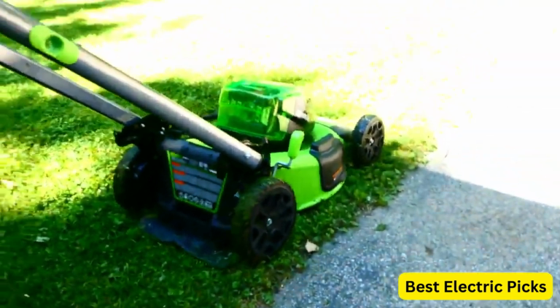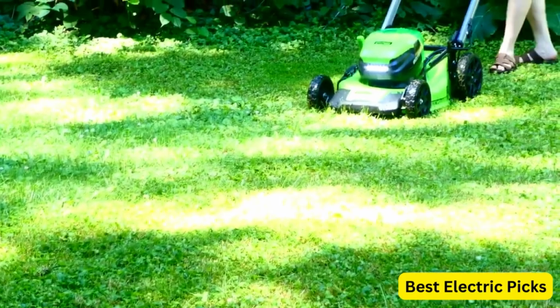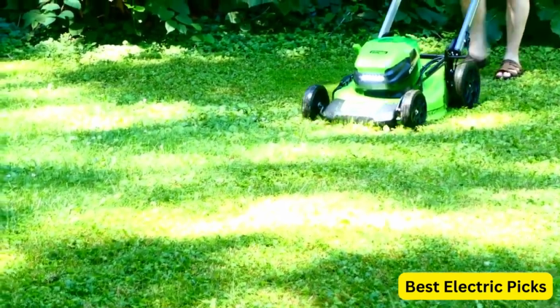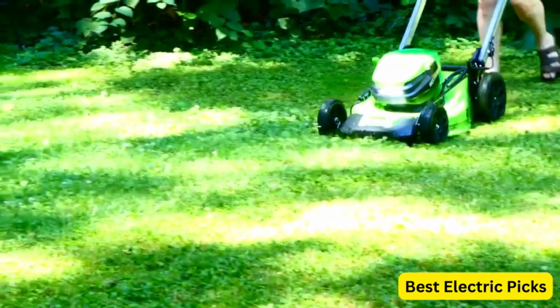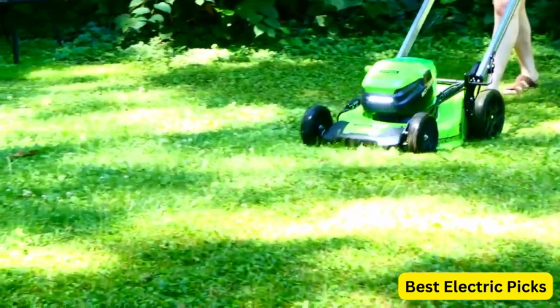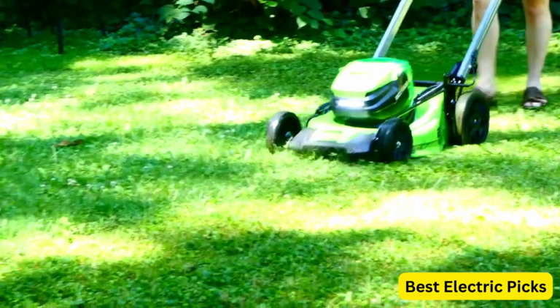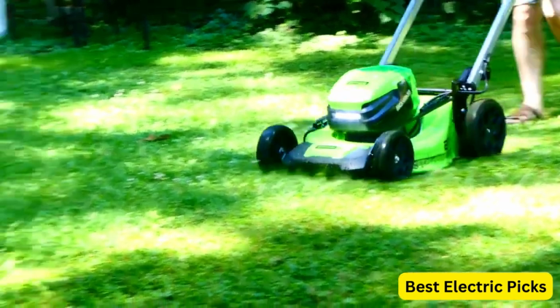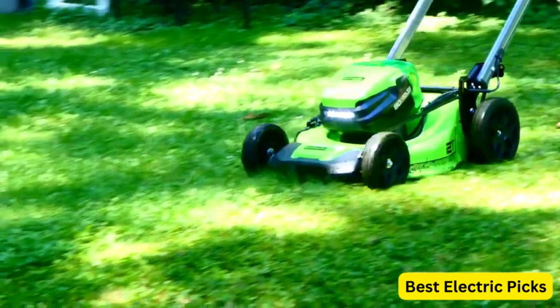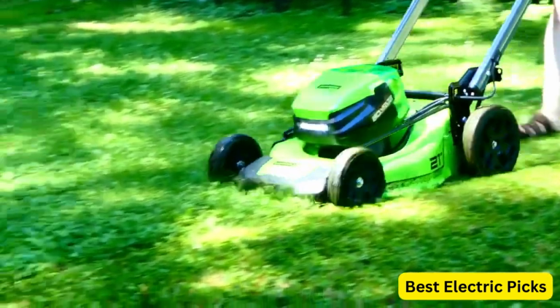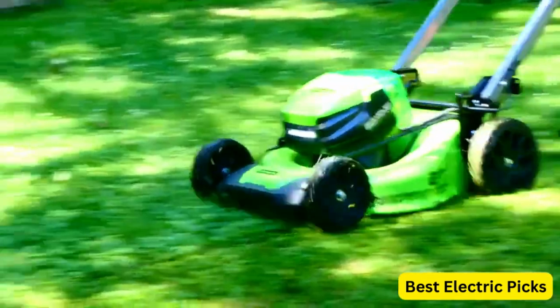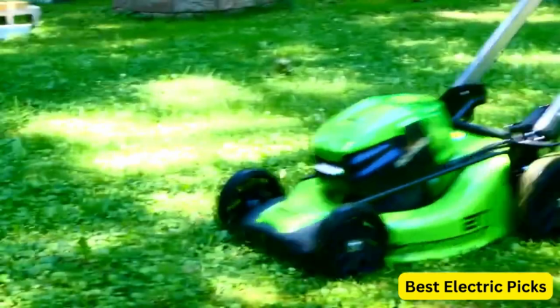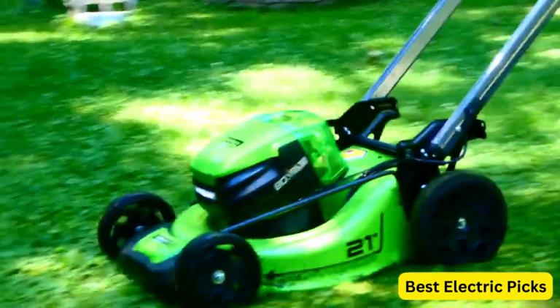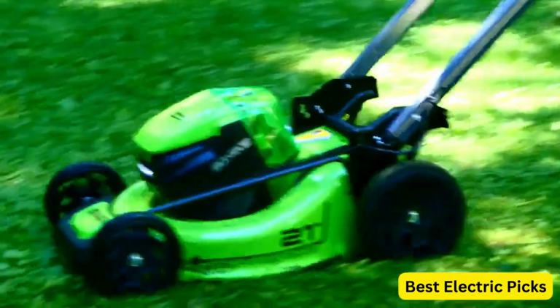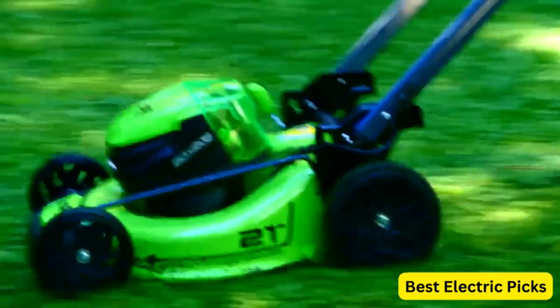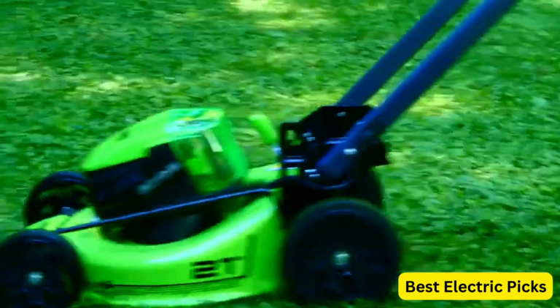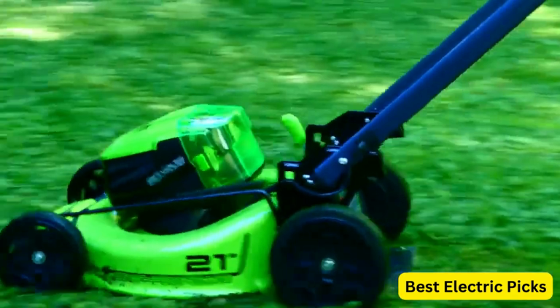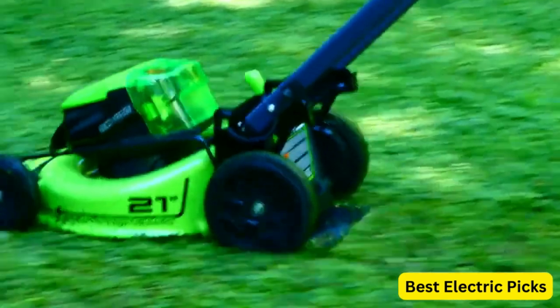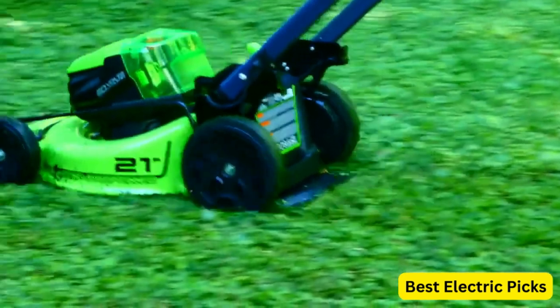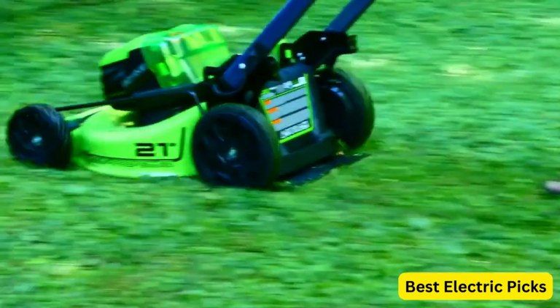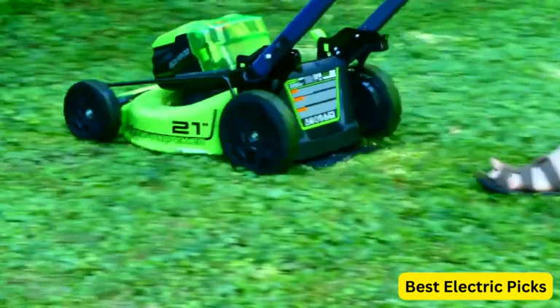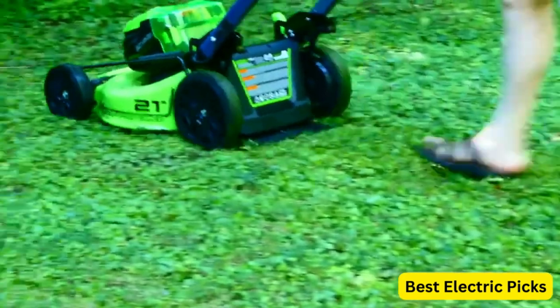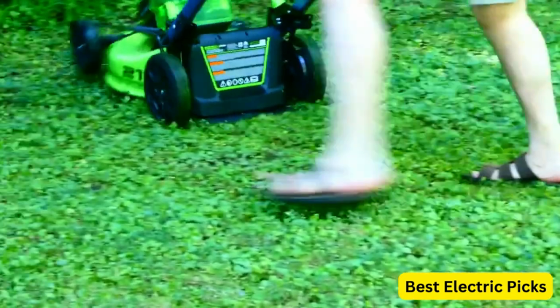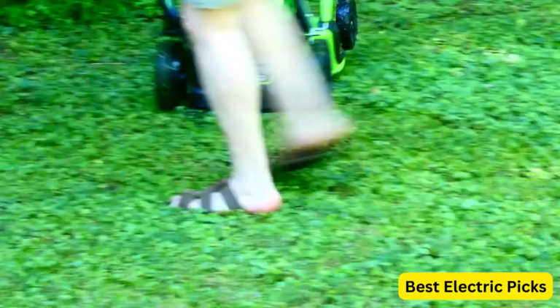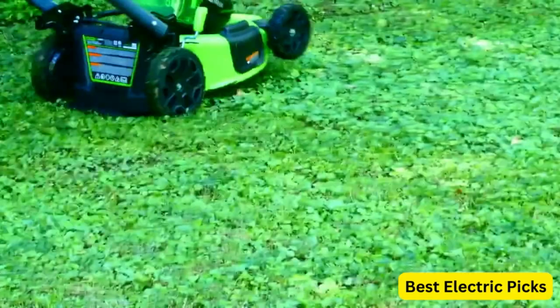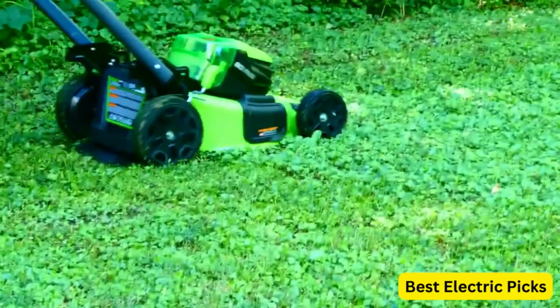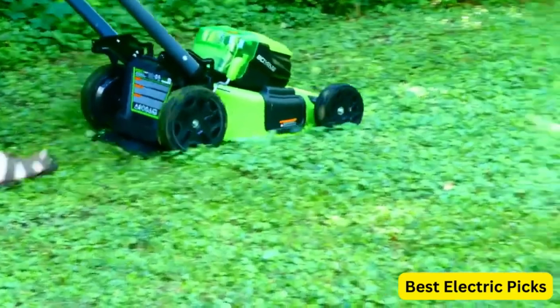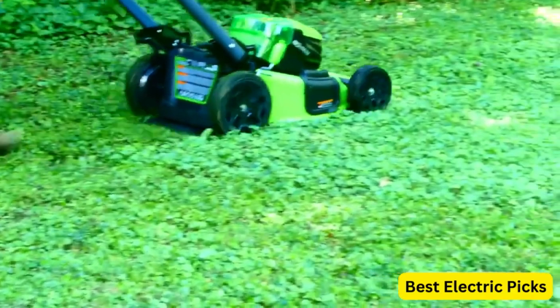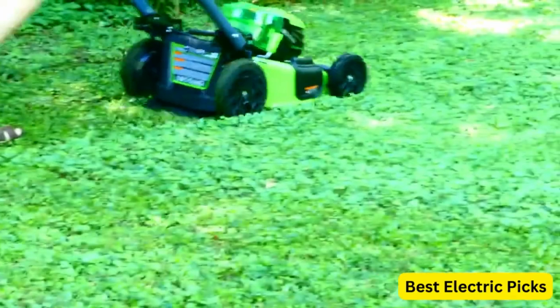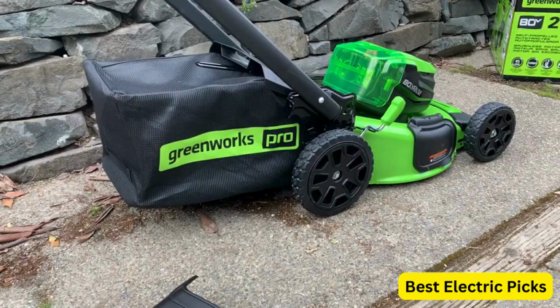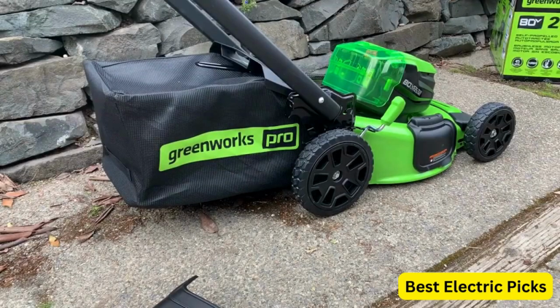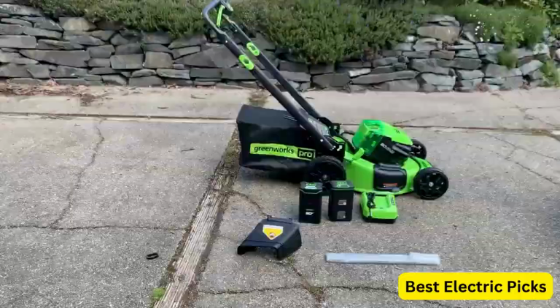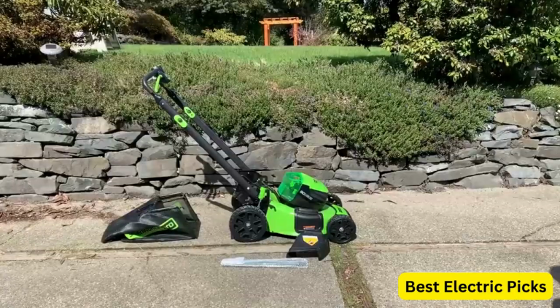In addition, the Greenworks Pro 80V21 Brushless Cordless Electric Lawn Mower is quiet, emission-free, and requires minimal maintenance. Say goodbye to messy gas and oil changes, and enjoy the convenience and eco-friendliness of an electric mower.